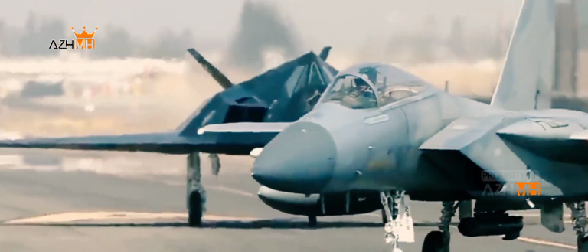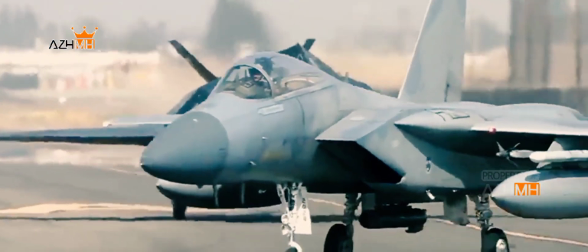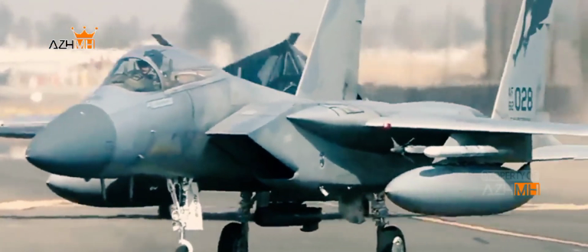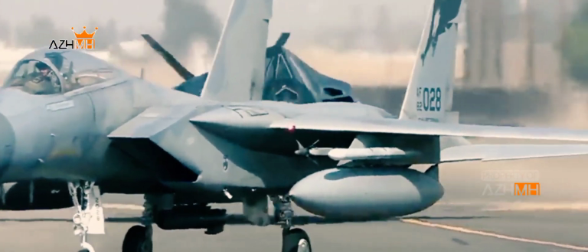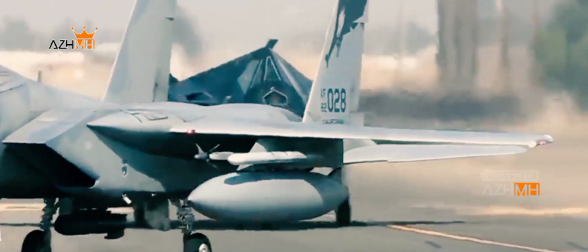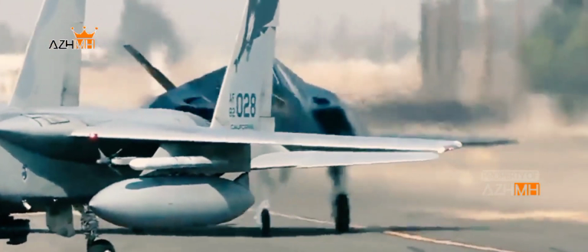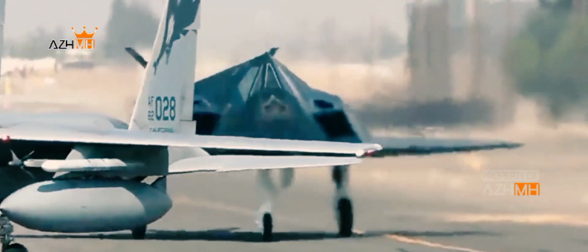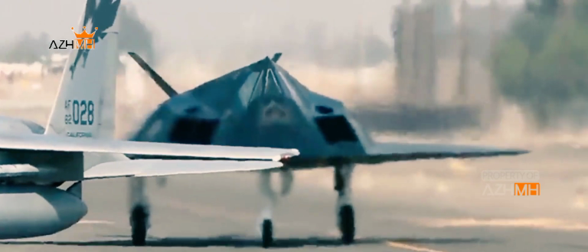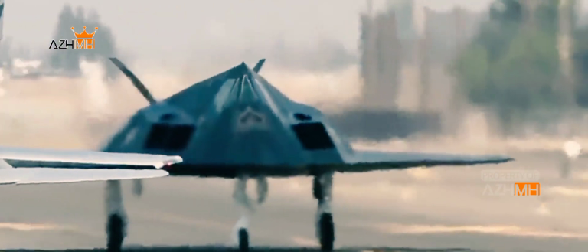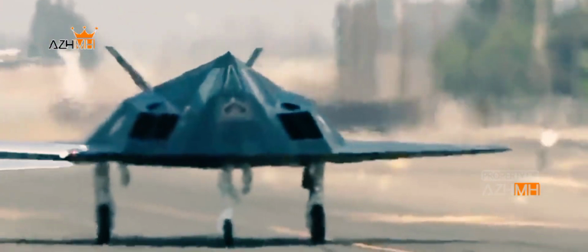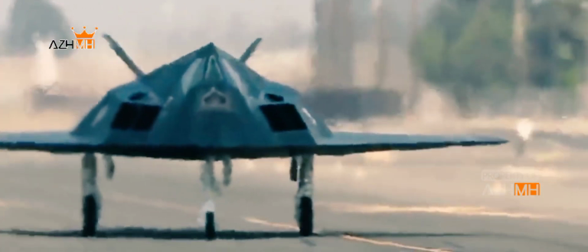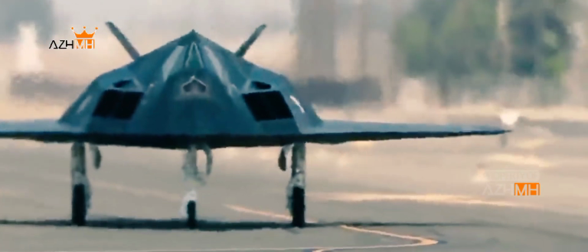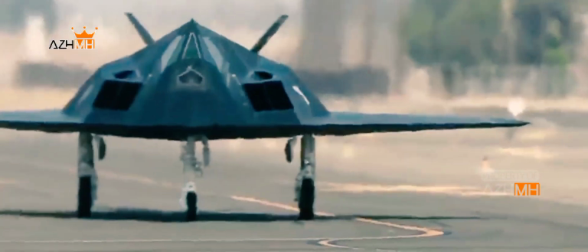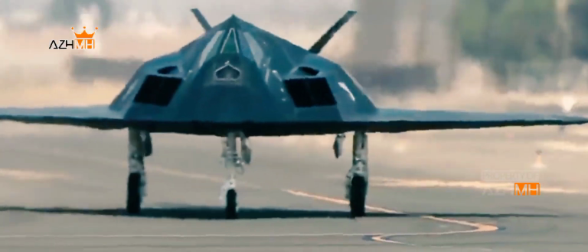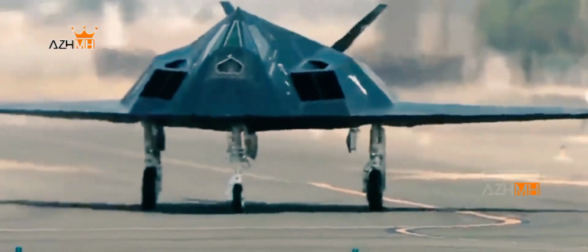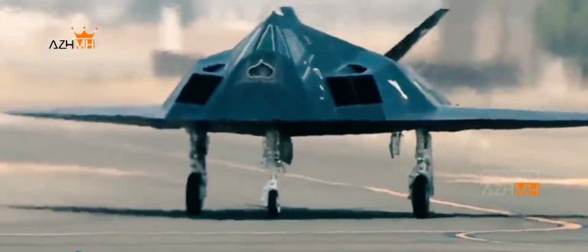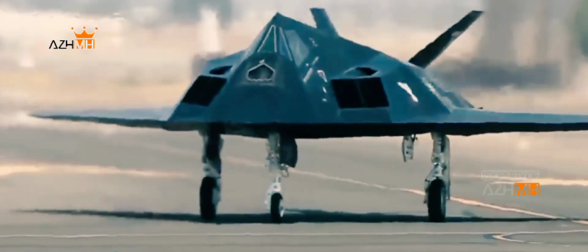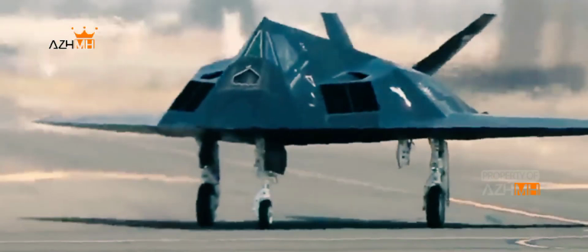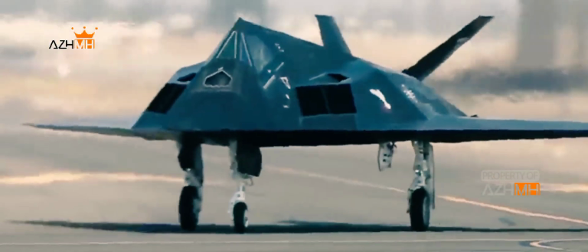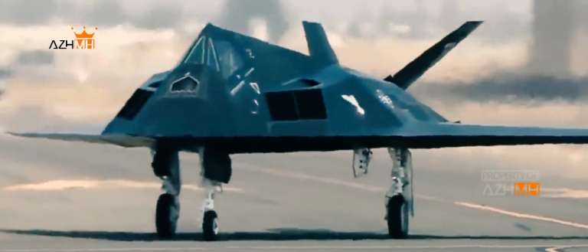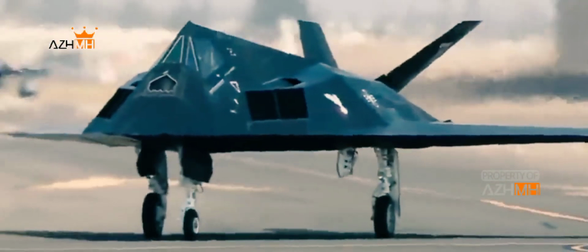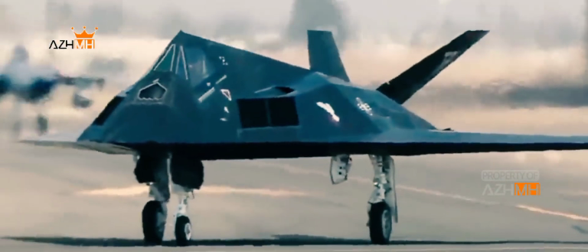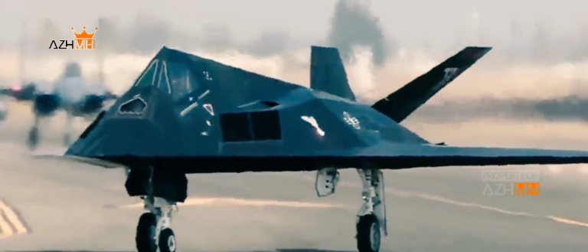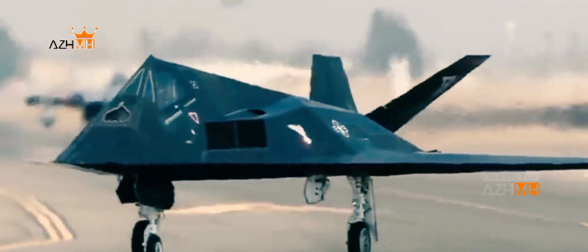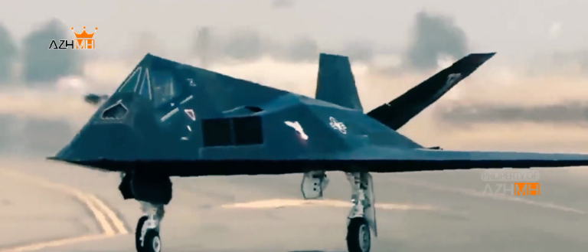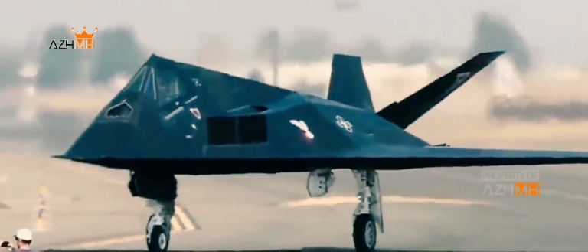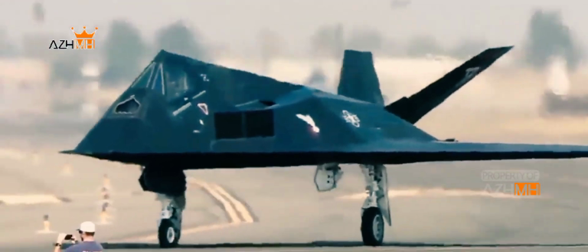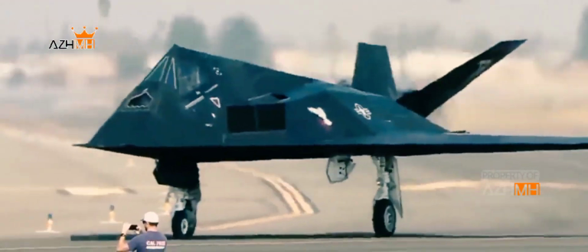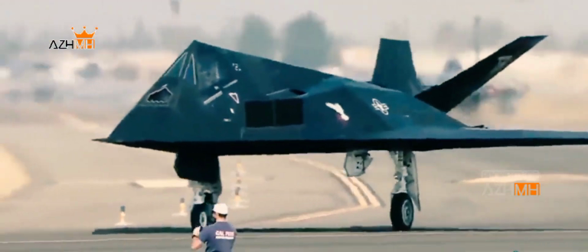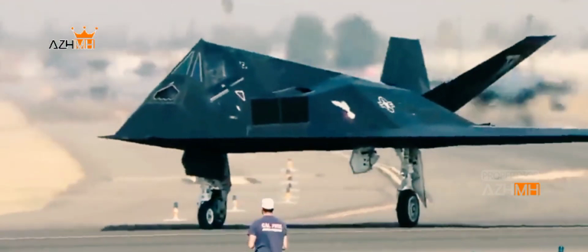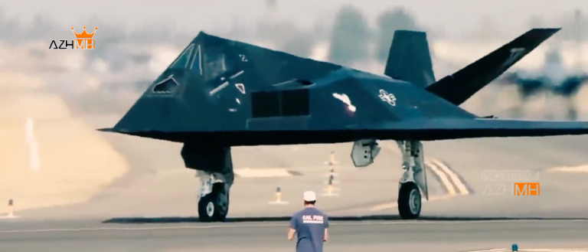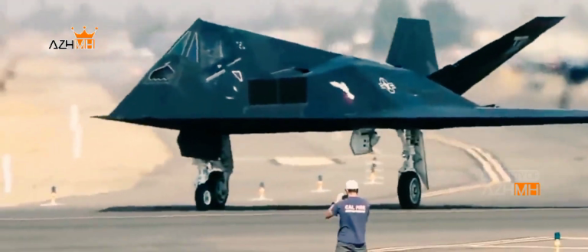The F-117 Nighthawk was the U.S. Air Force's first operational stealth aircraft. It made its maiden voyage in 1981 and reached operational status by 1983.